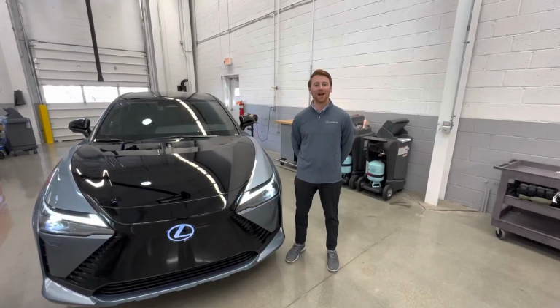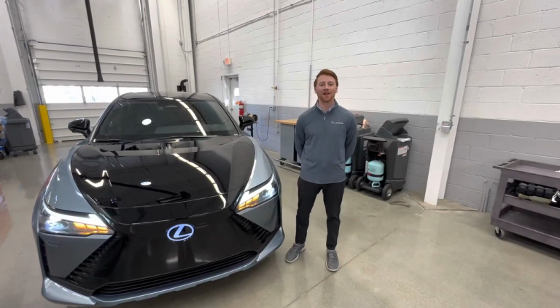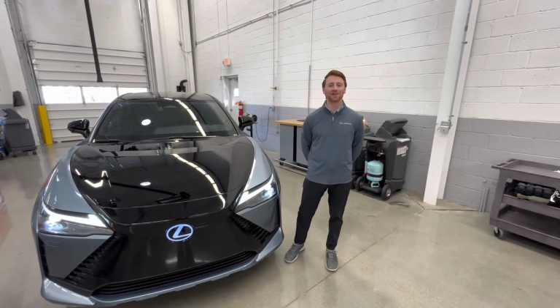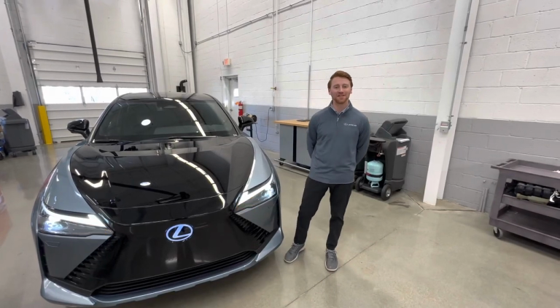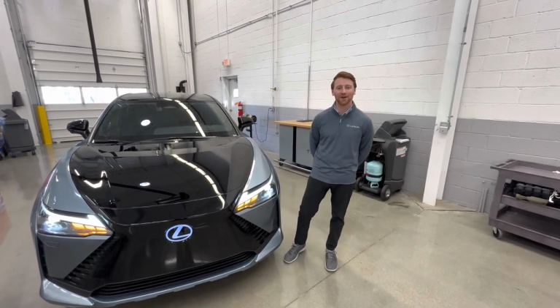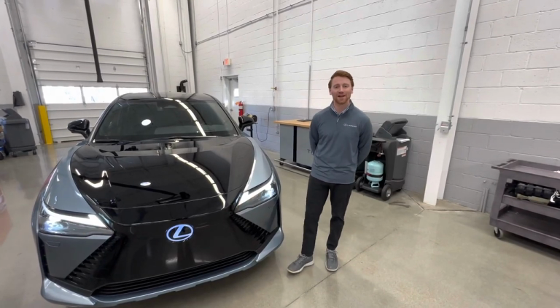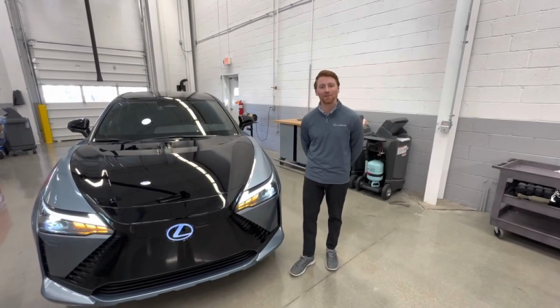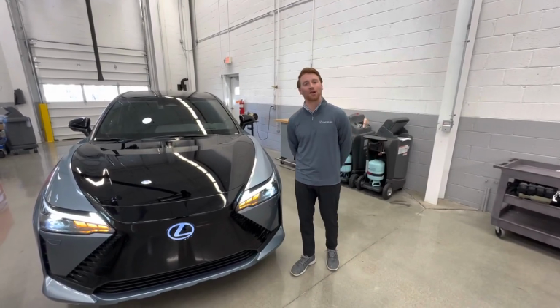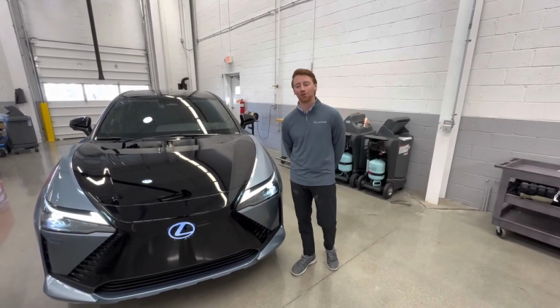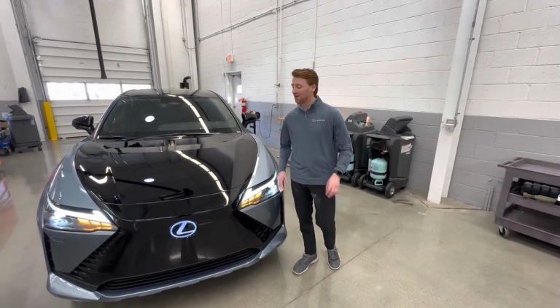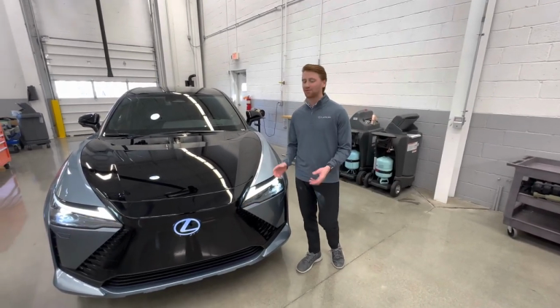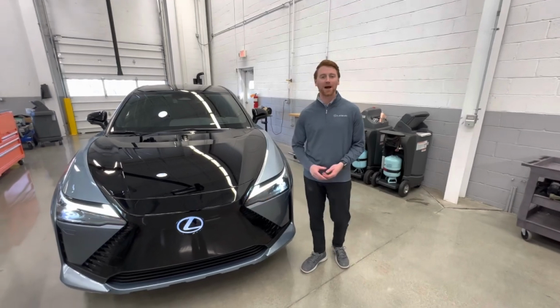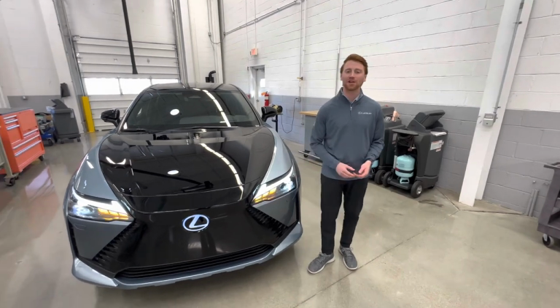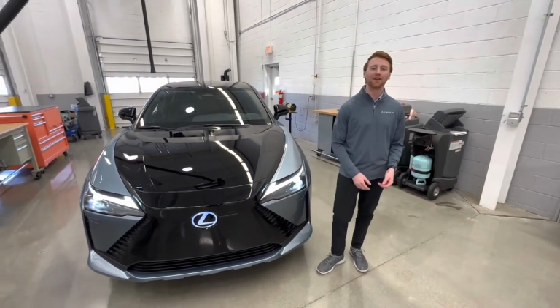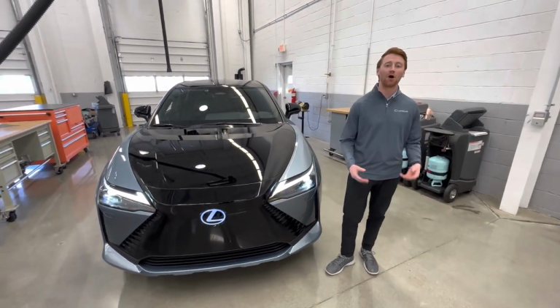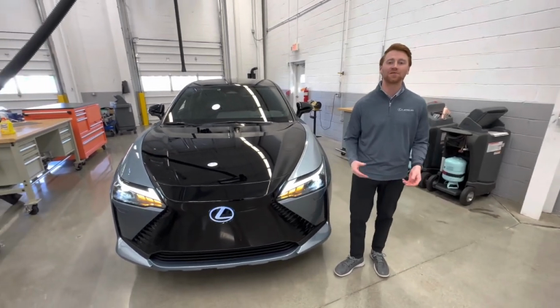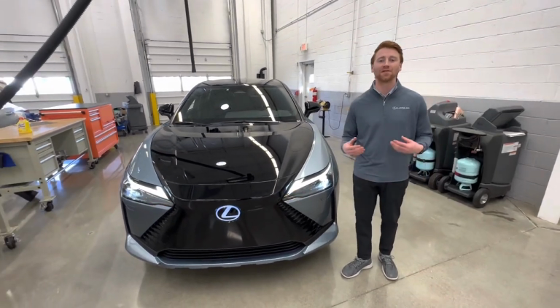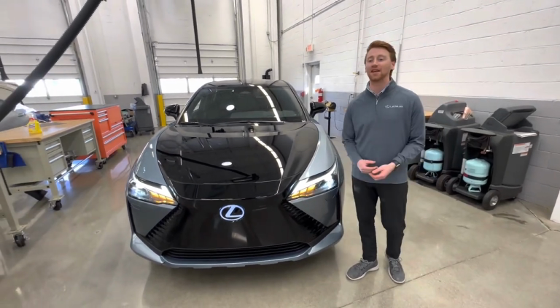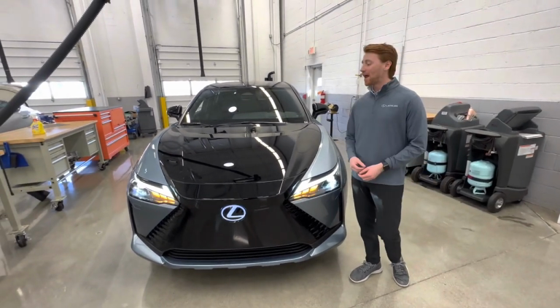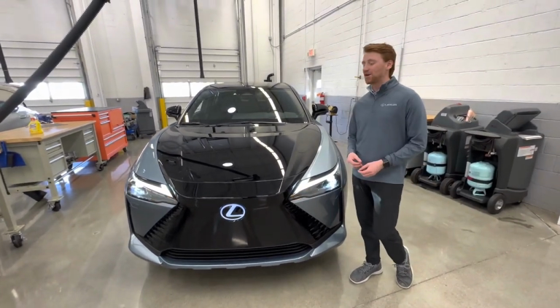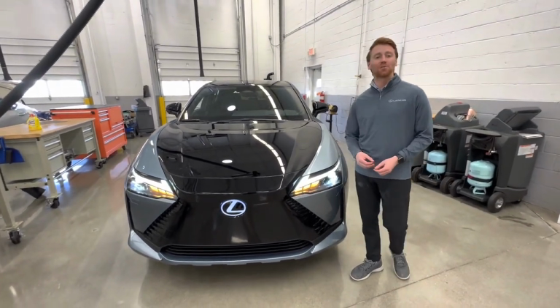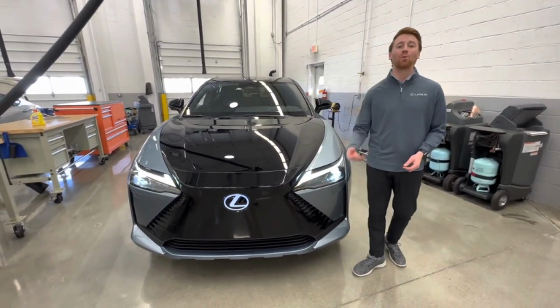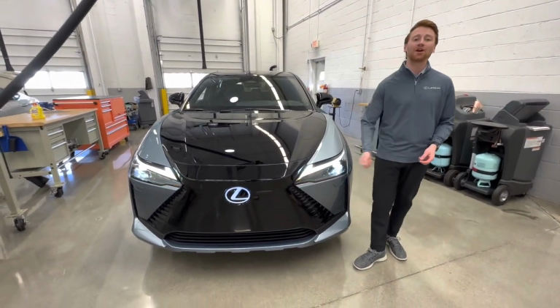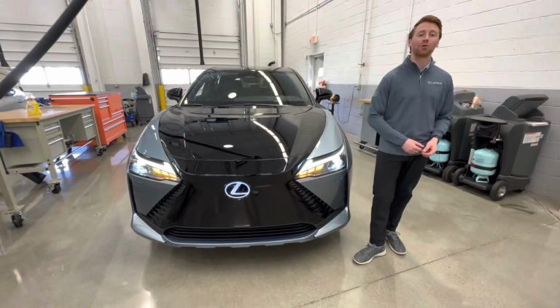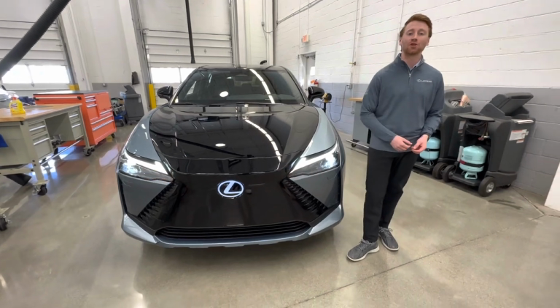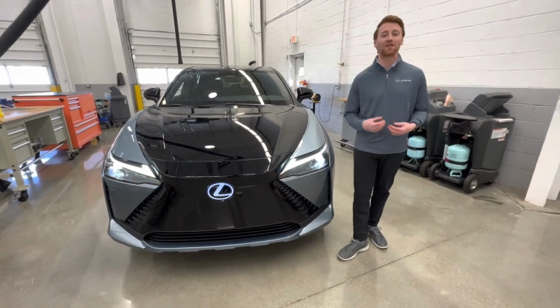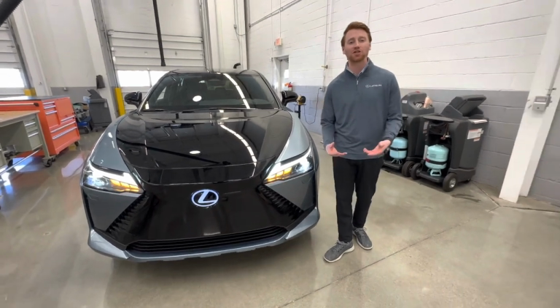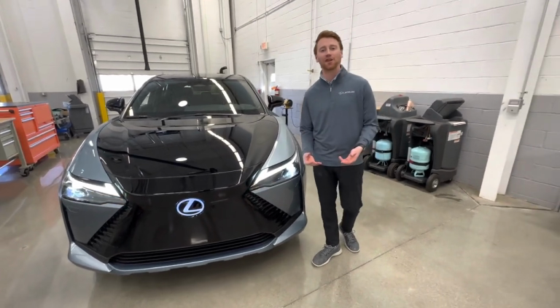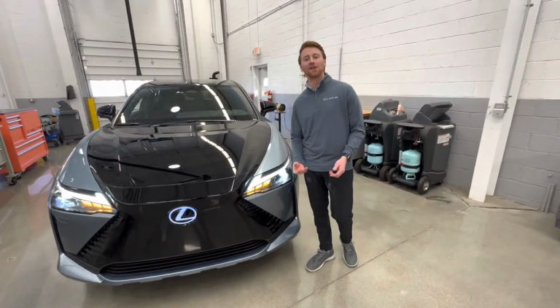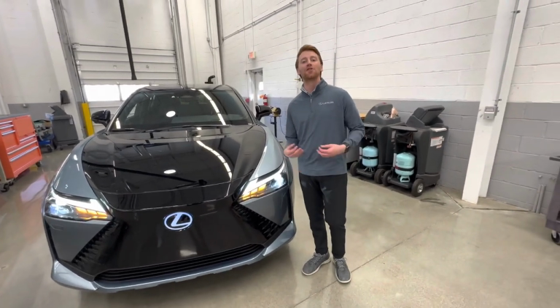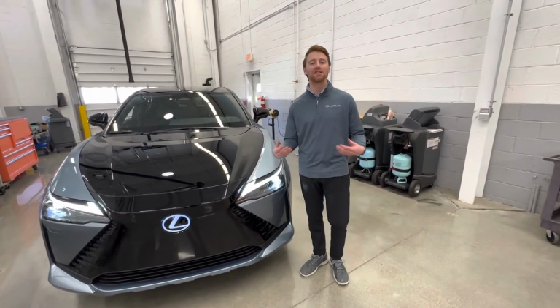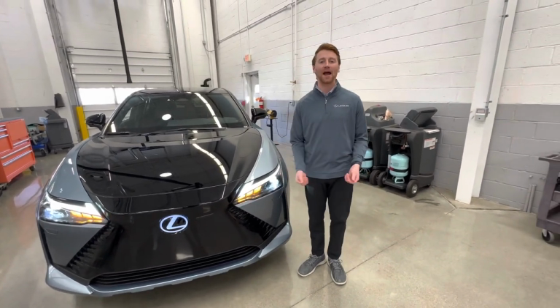Hi, I'm Alex with the Lexus Eastern Area, and today I'm here with the all-new Lexus first battery electric vehicle, the RZ450E. This vehicle comes just about one year after Toyota launched their first battery electric vehicle, the BZ4X.